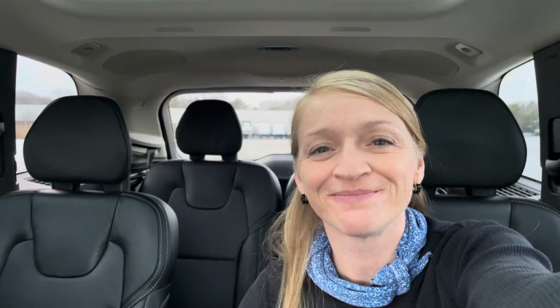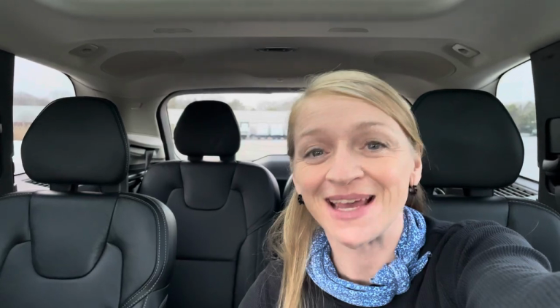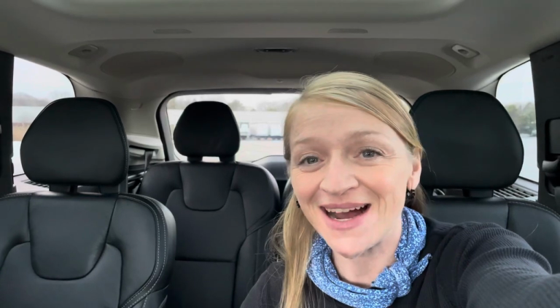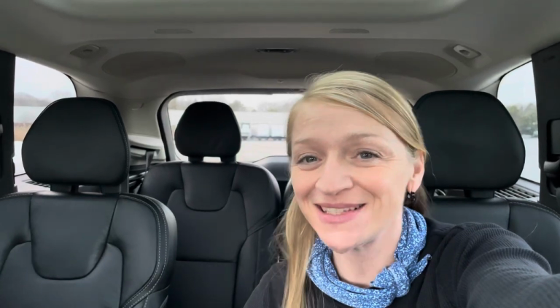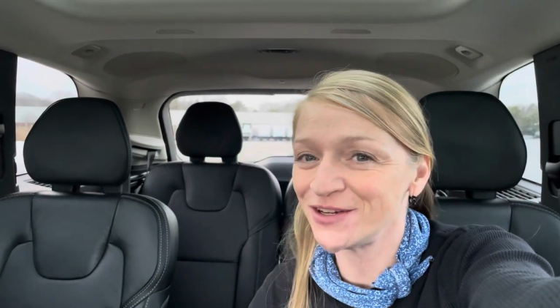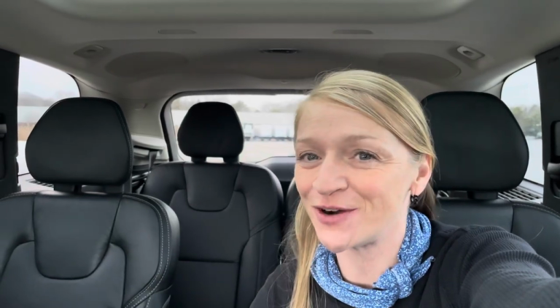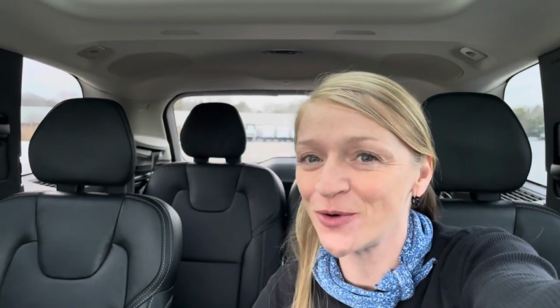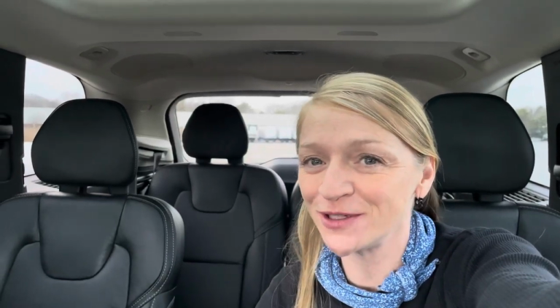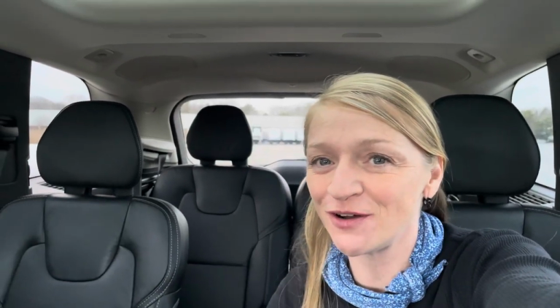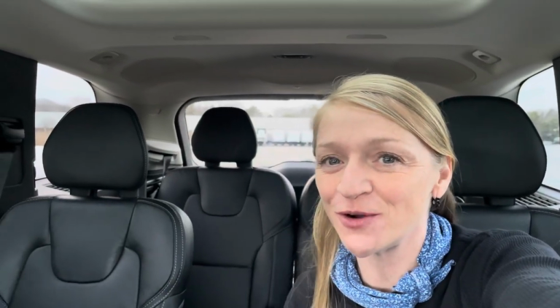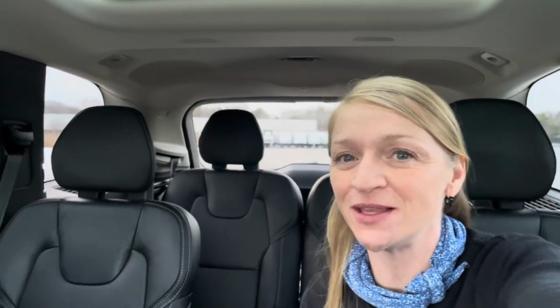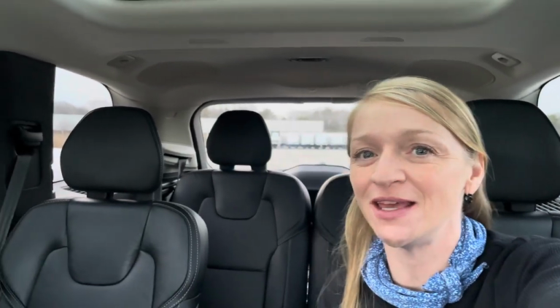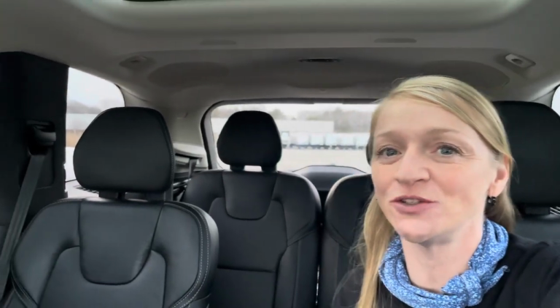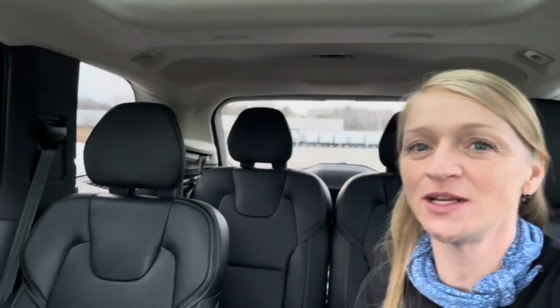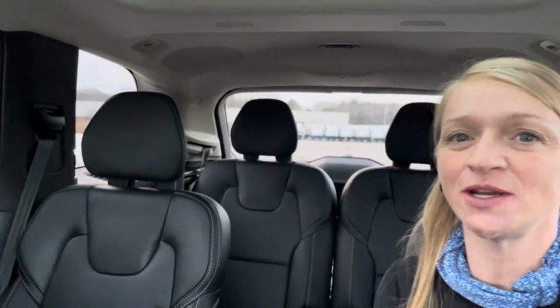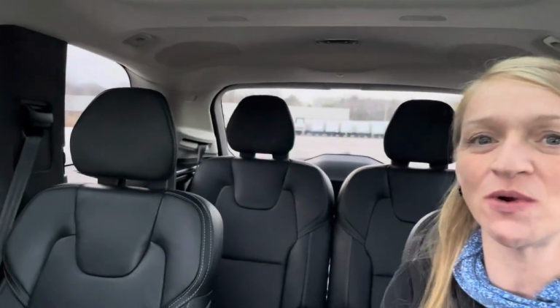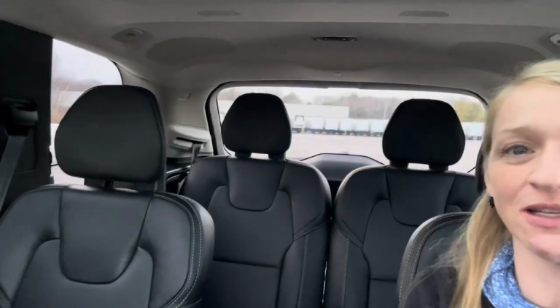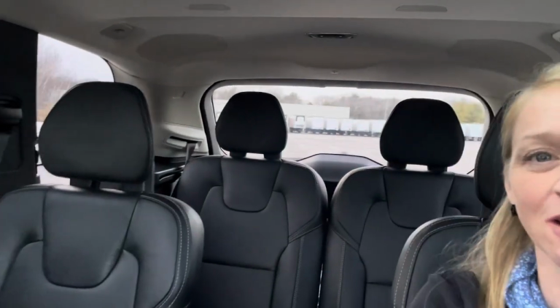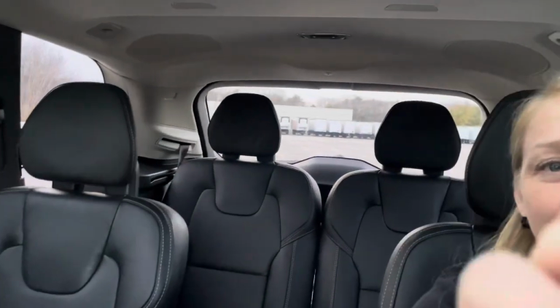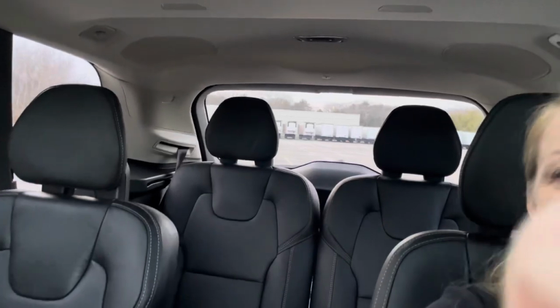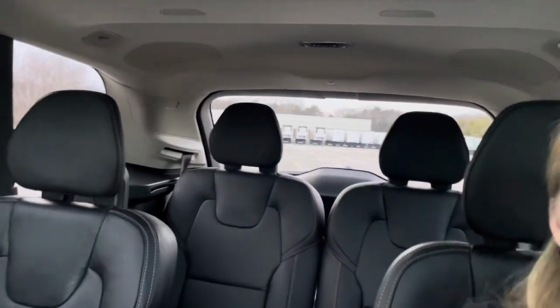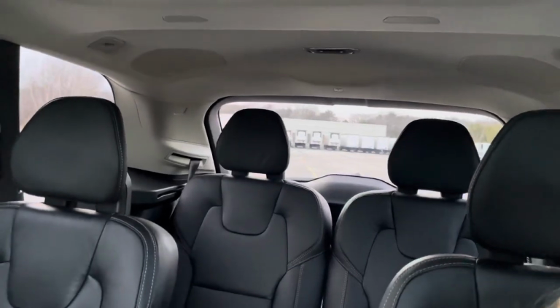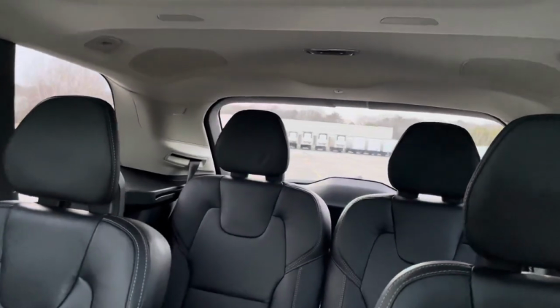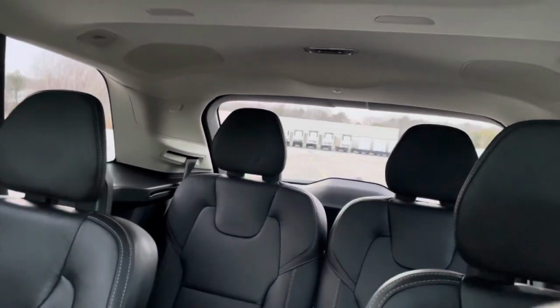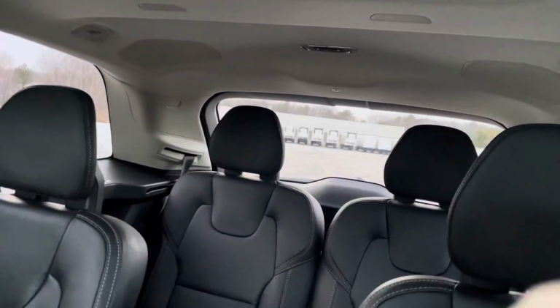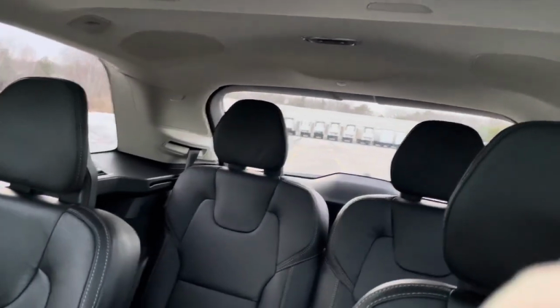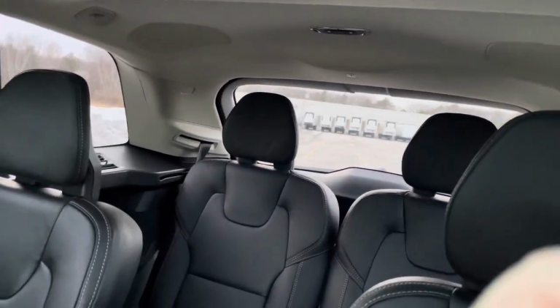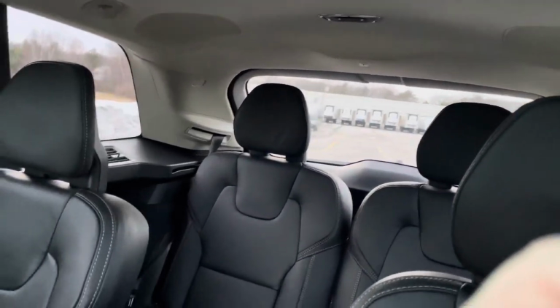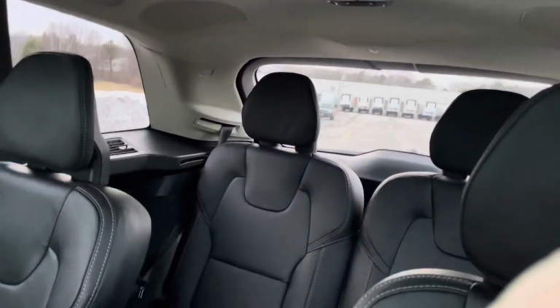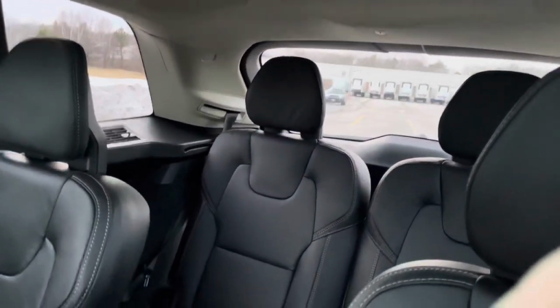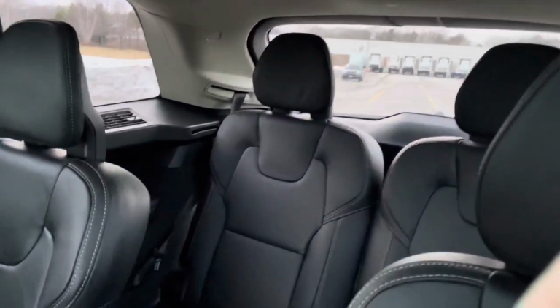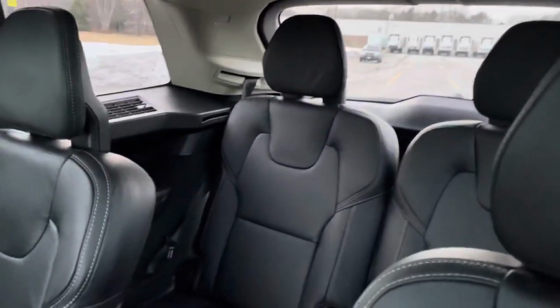Hey guys, Heather here from Portland Volvo with a 2021 Volvo XC90 T6 Inscription.